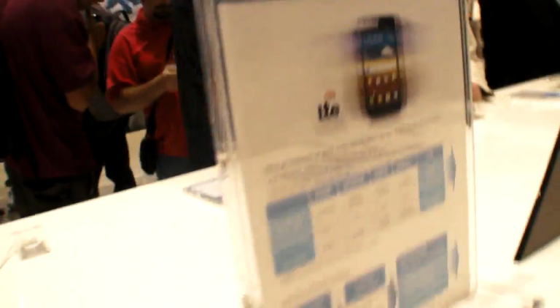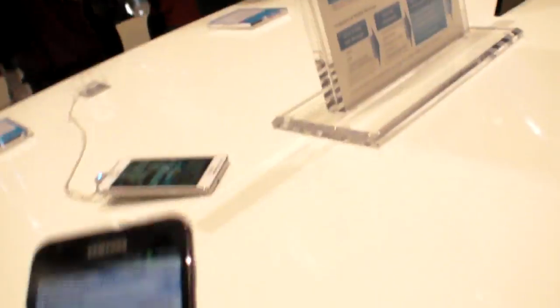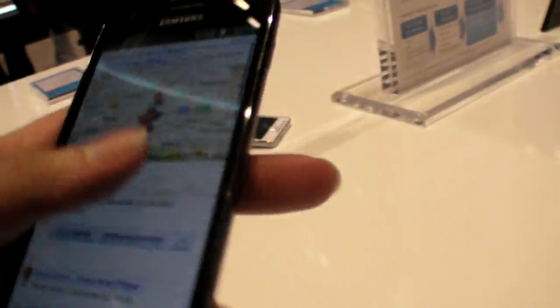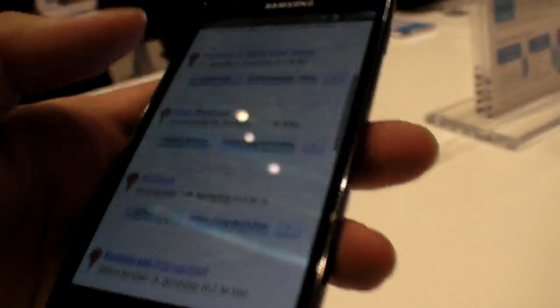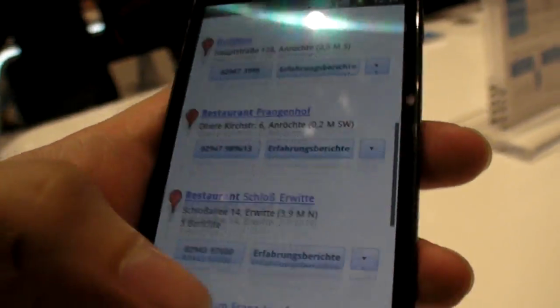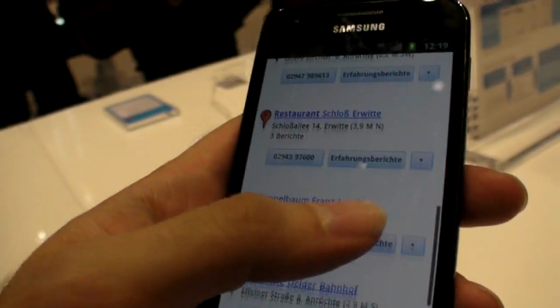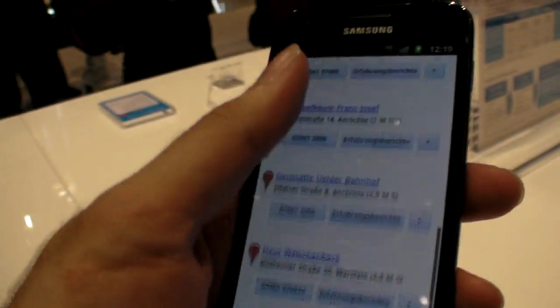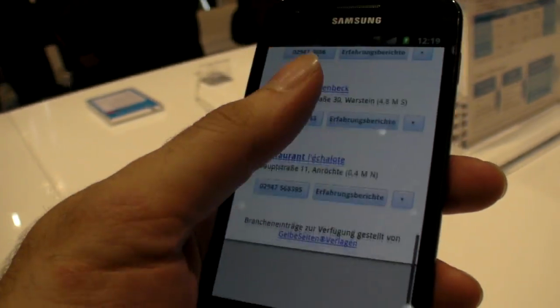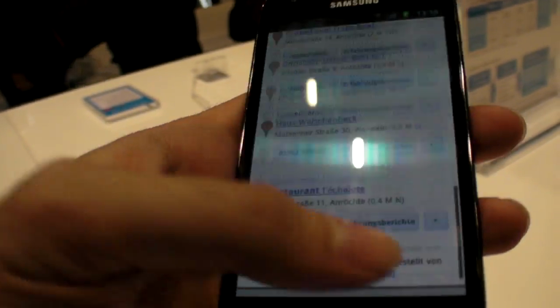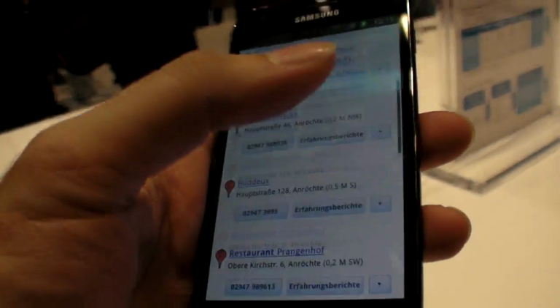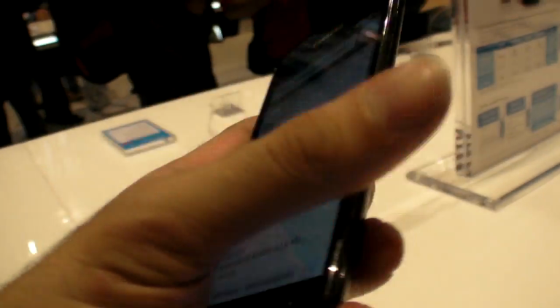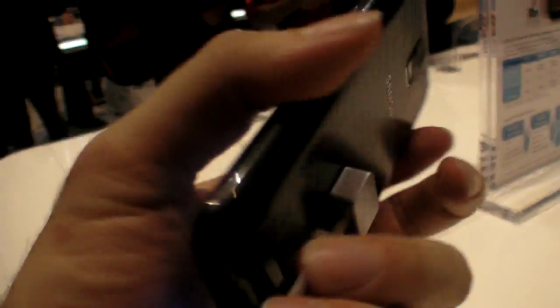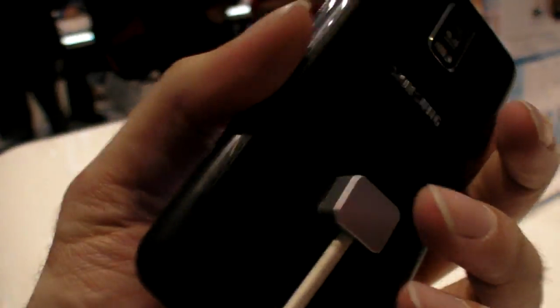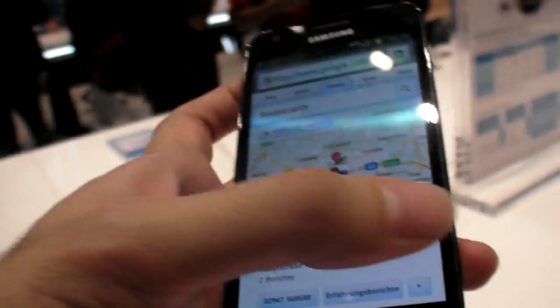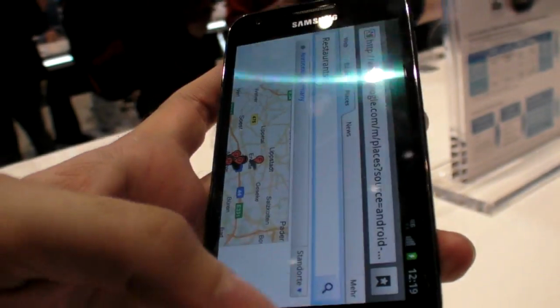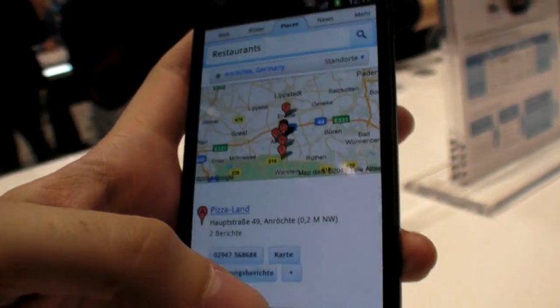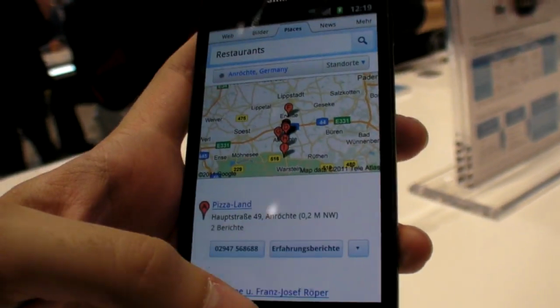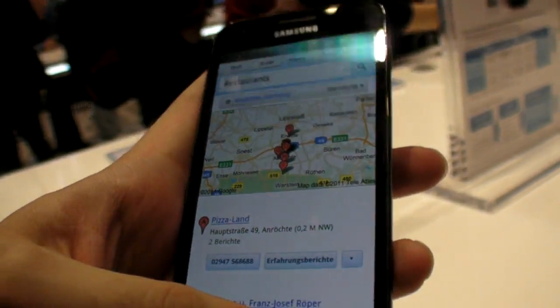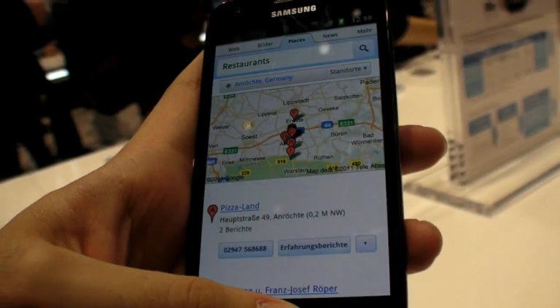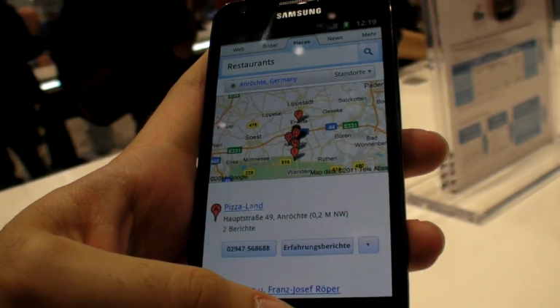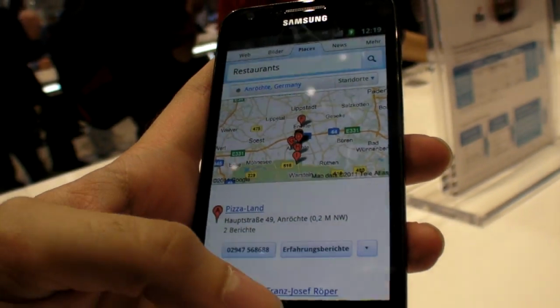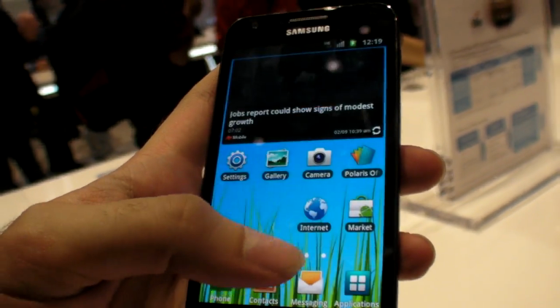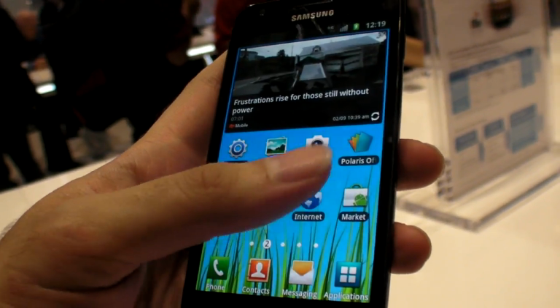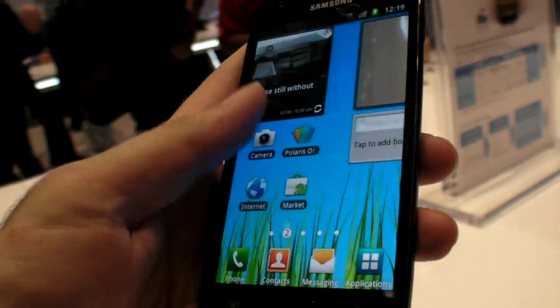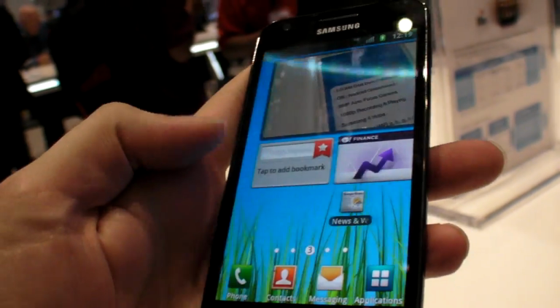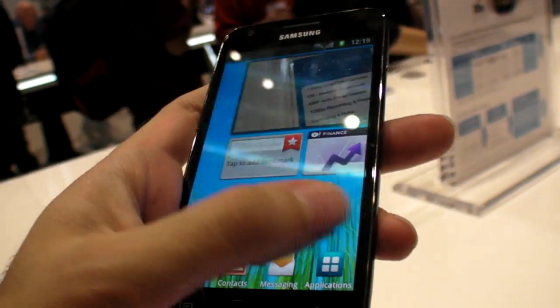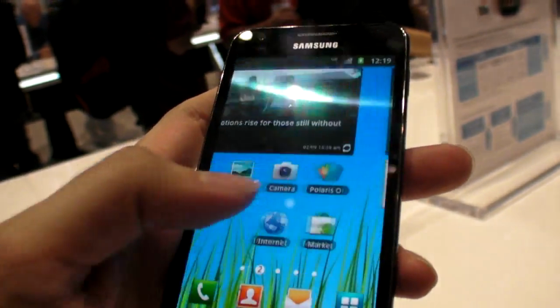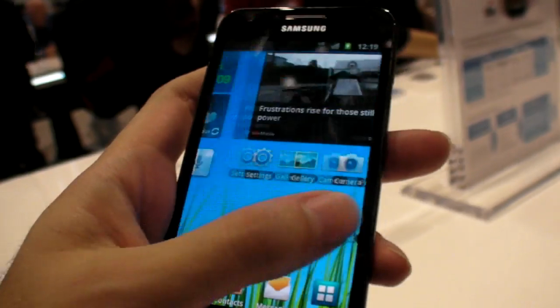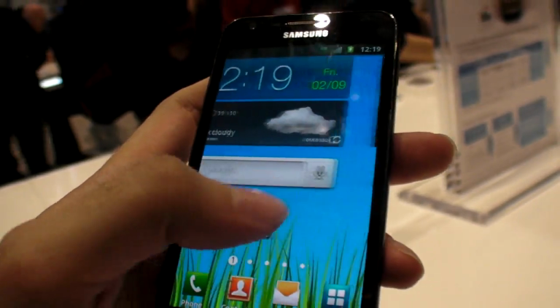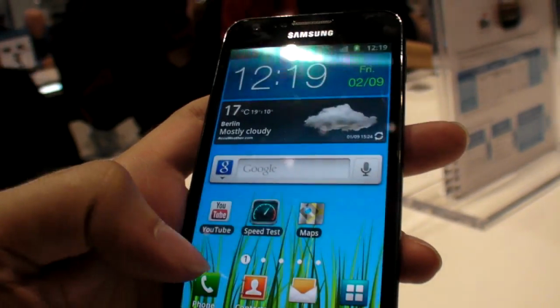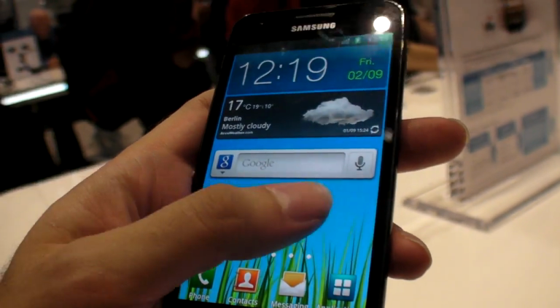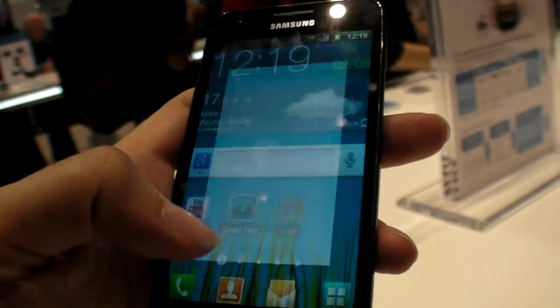So there's an LTE chip in there with an antenna. It does the whole thing — it goes all the way down to HSPA+, HSDPA, the whole thing.